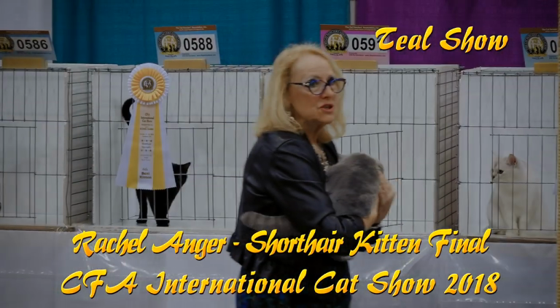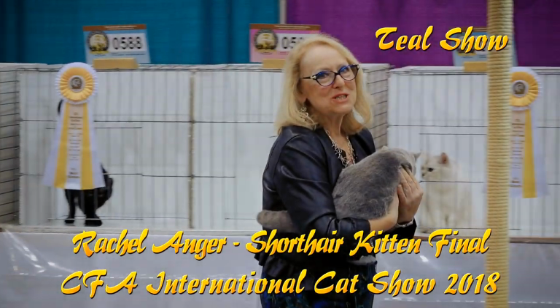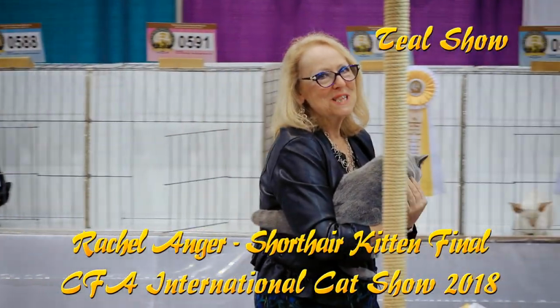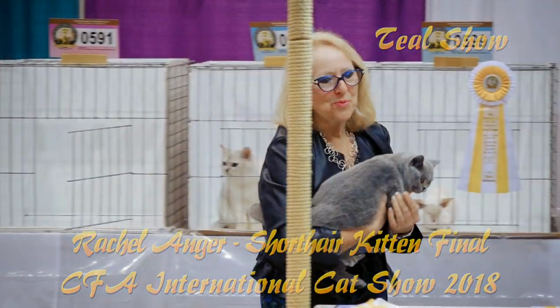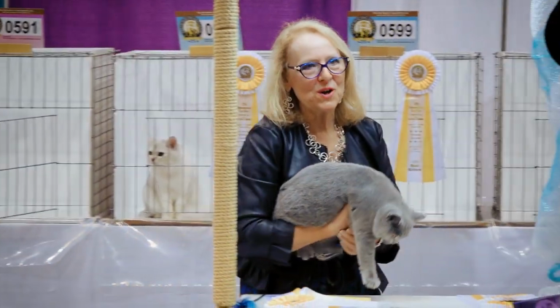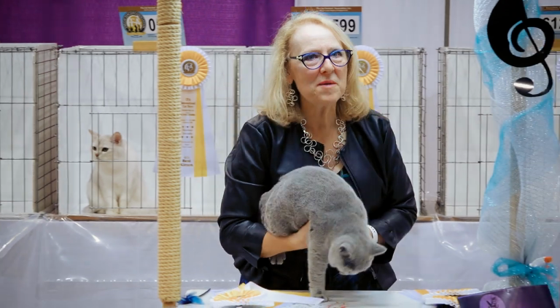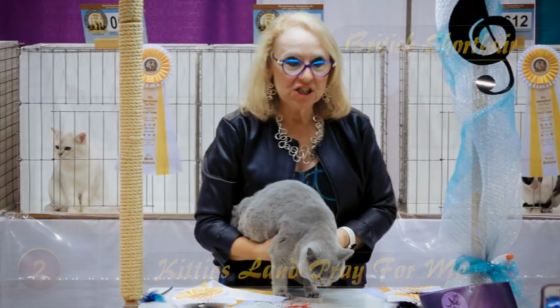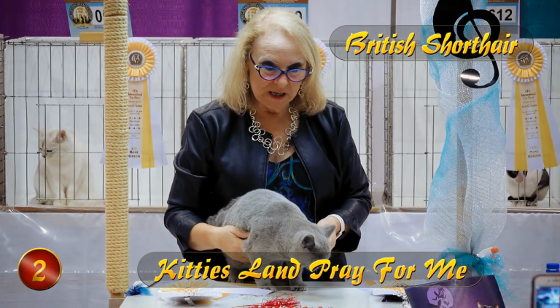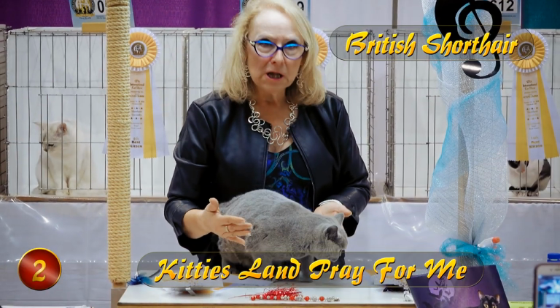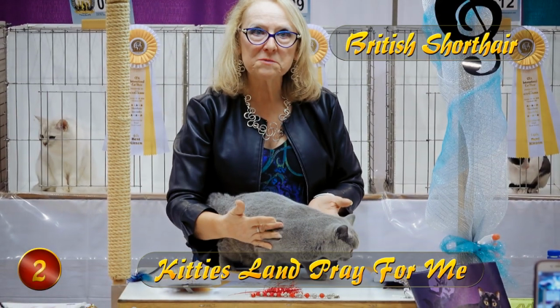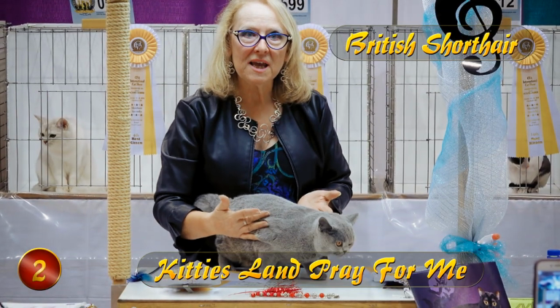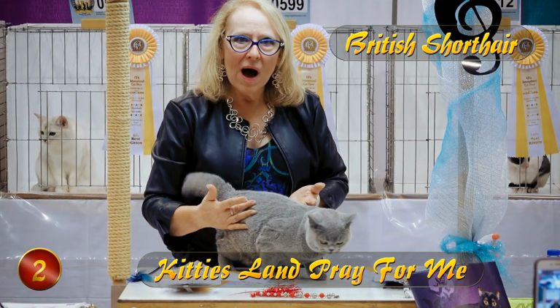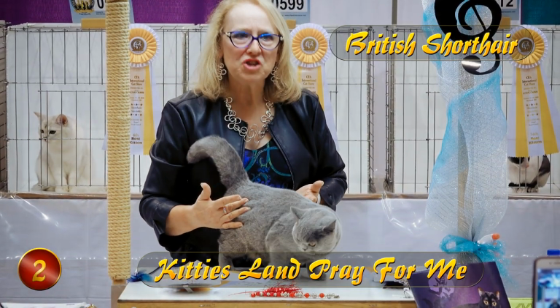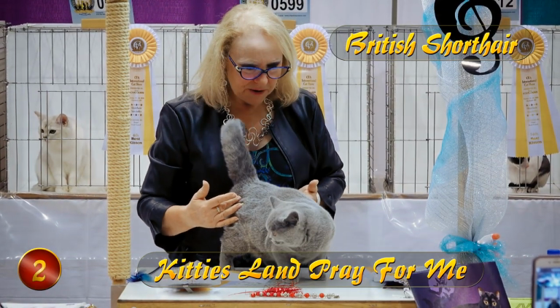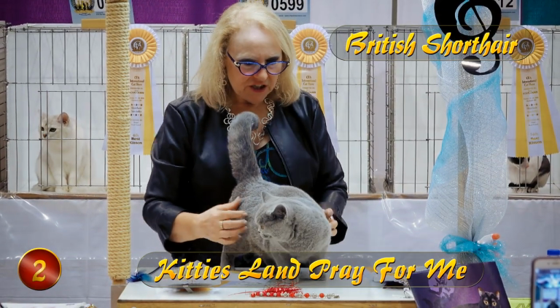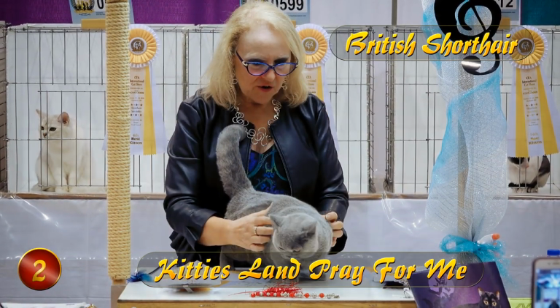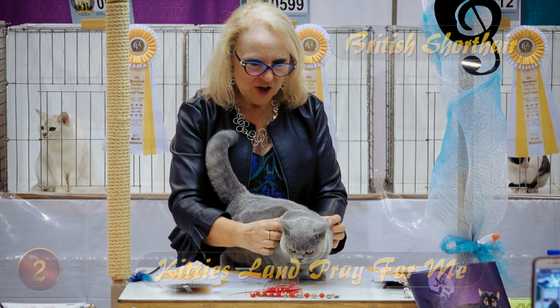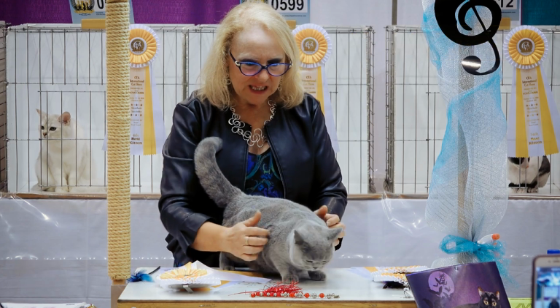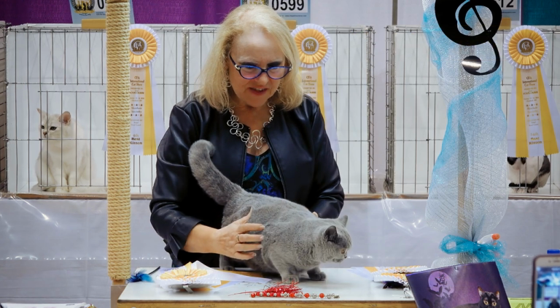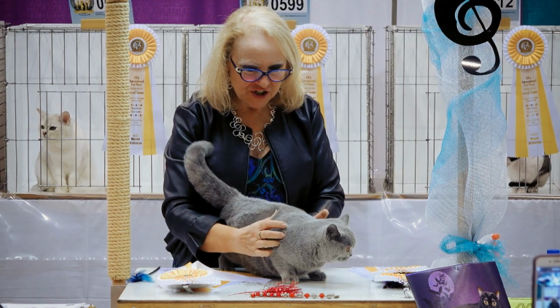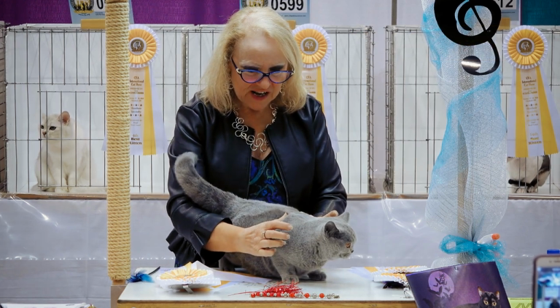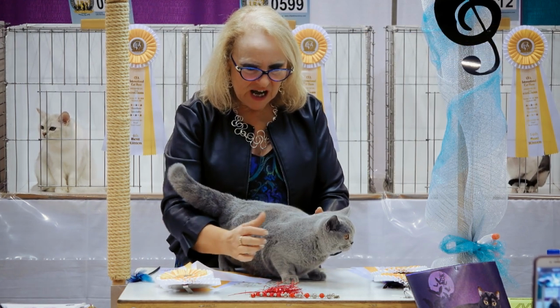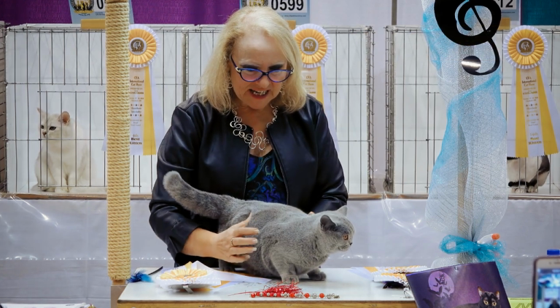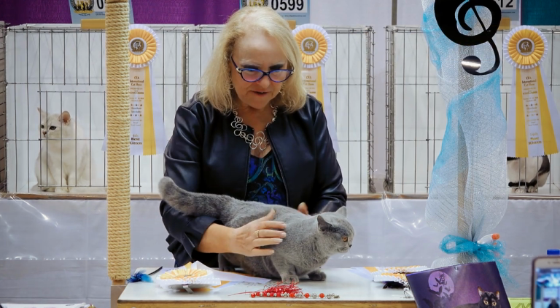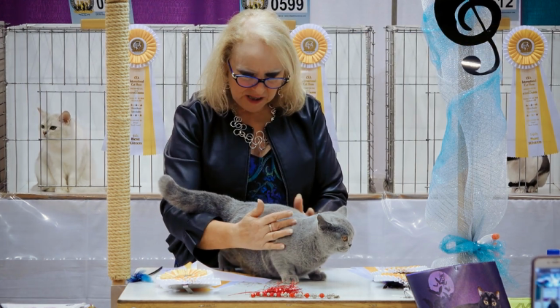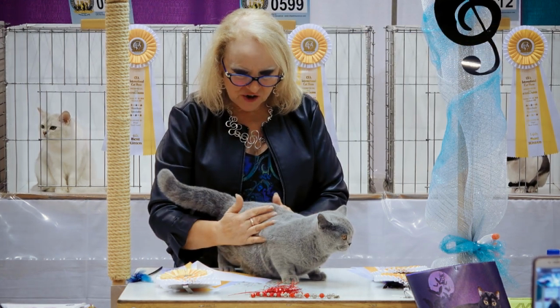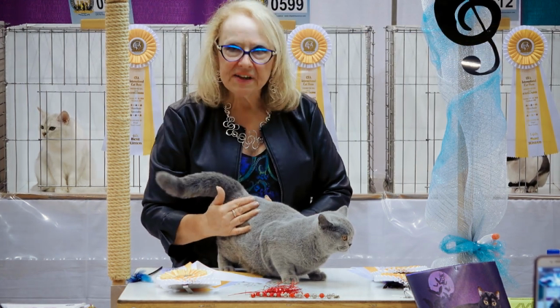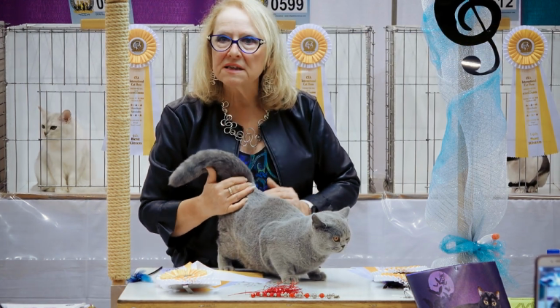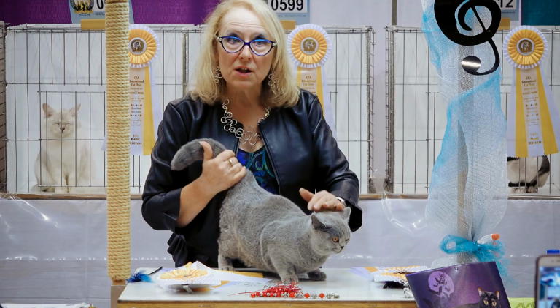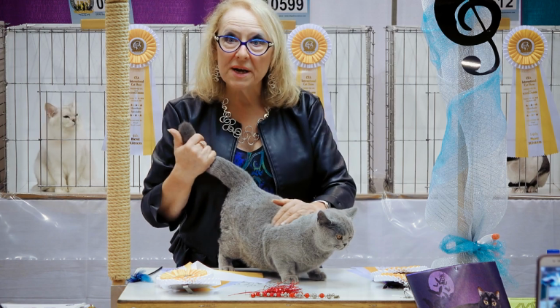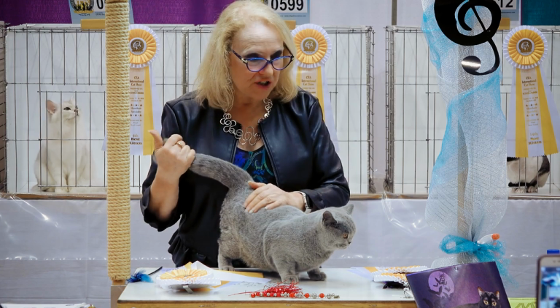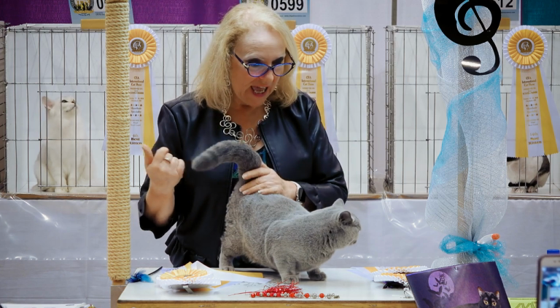I'm just loving this little British Shorthair female. She's four months old. Look at this body — wow, is she cool. She's got a great coat; I love the texture of it. Nice and full, with a good evenness to the collar already at this young age.